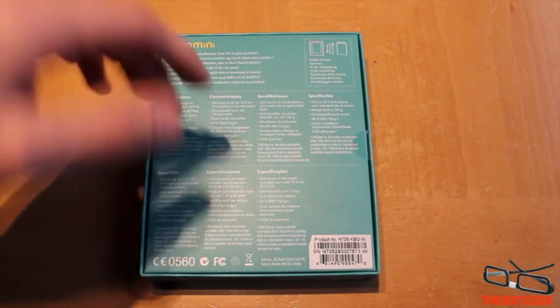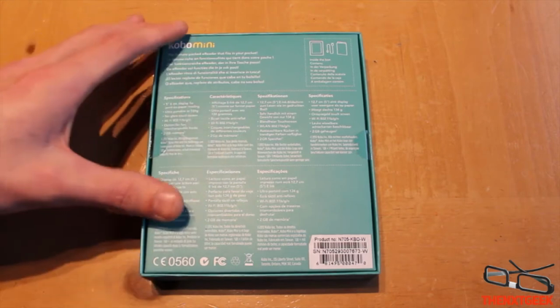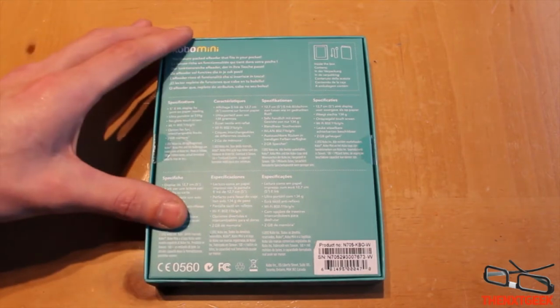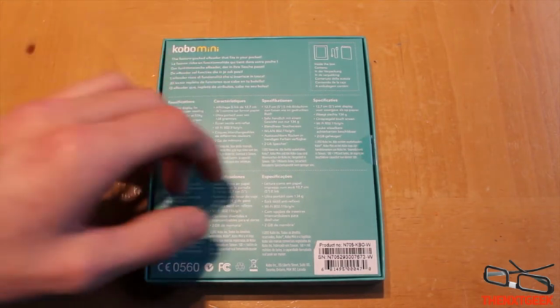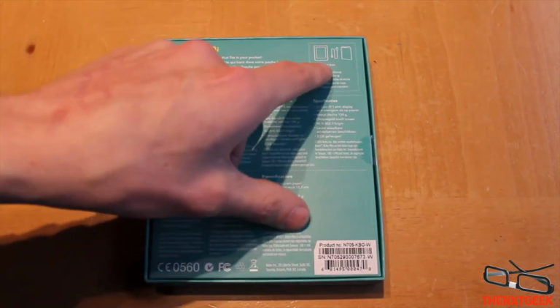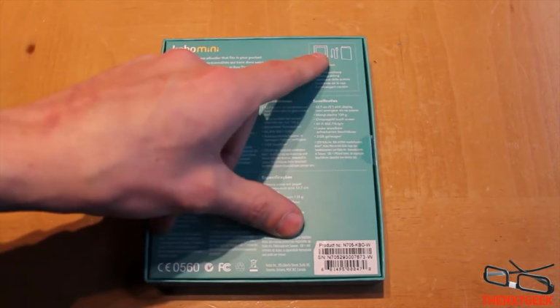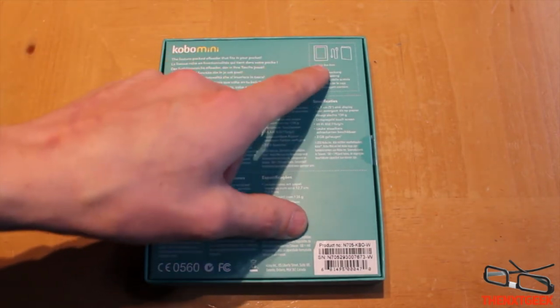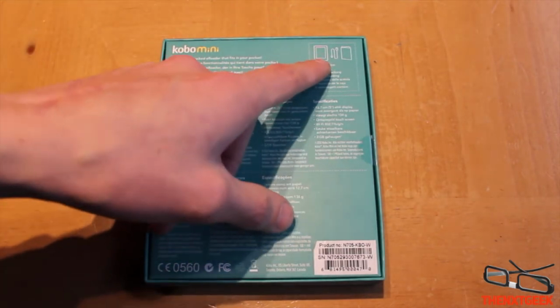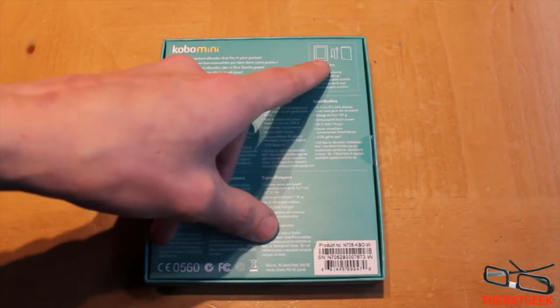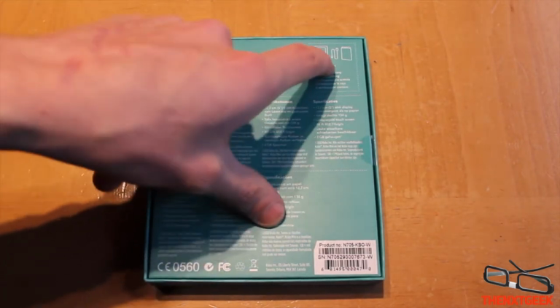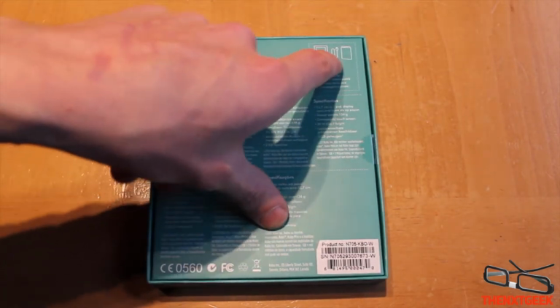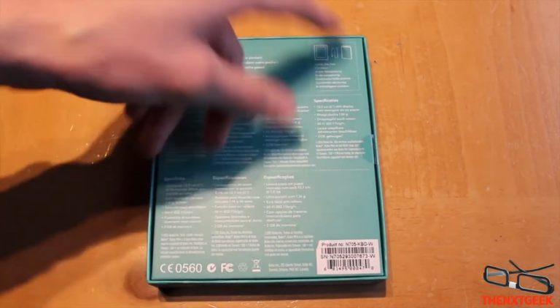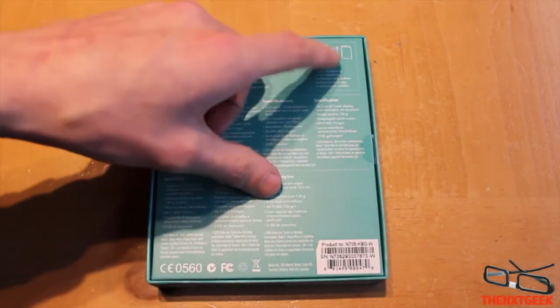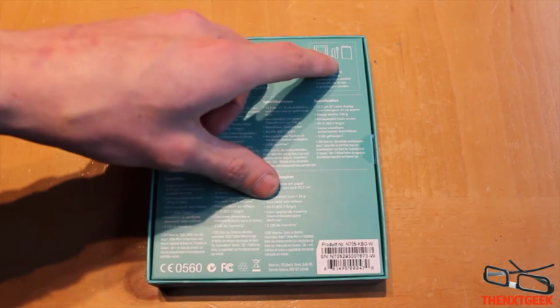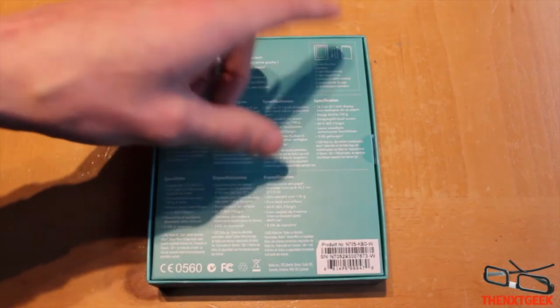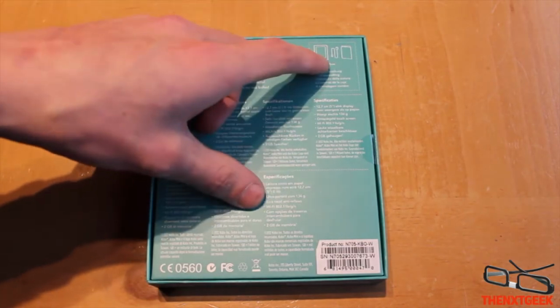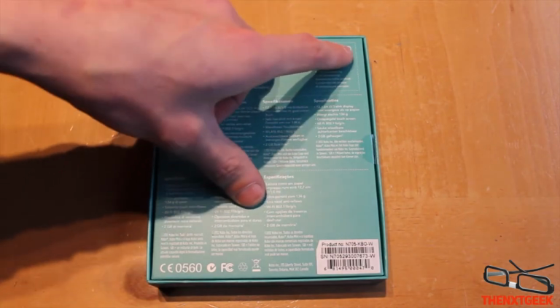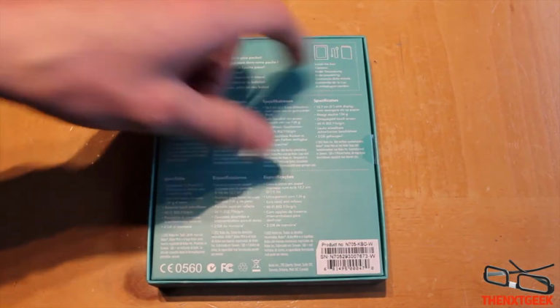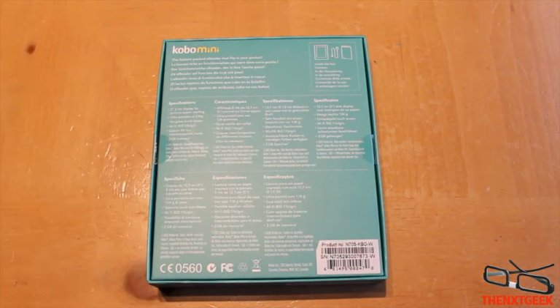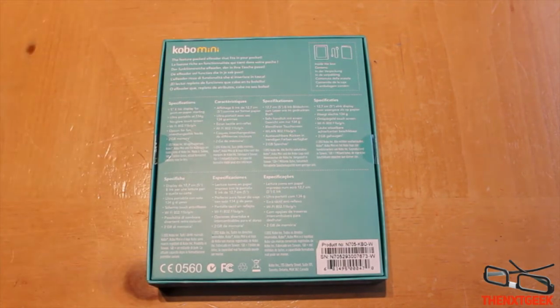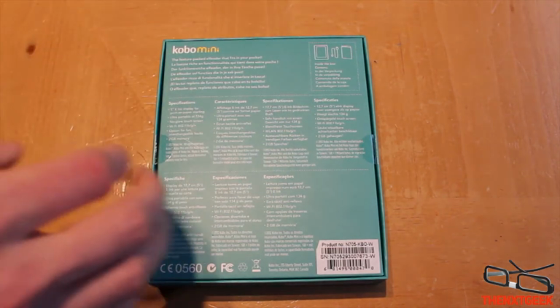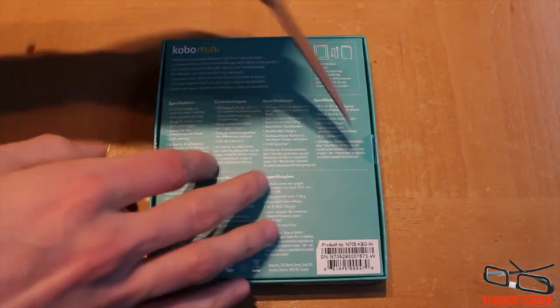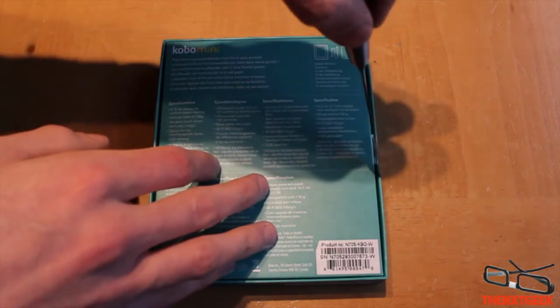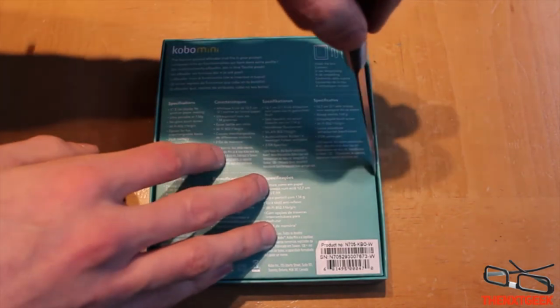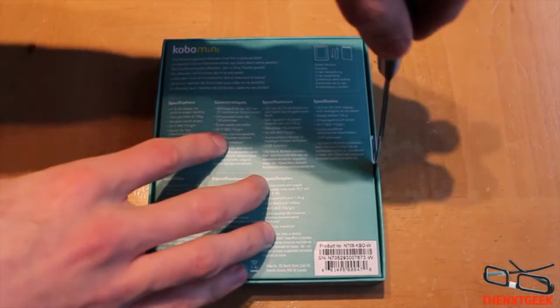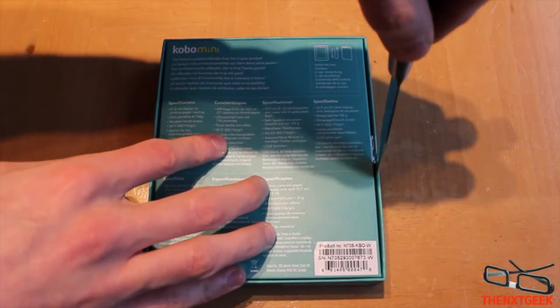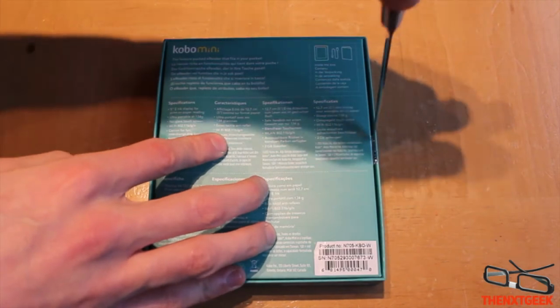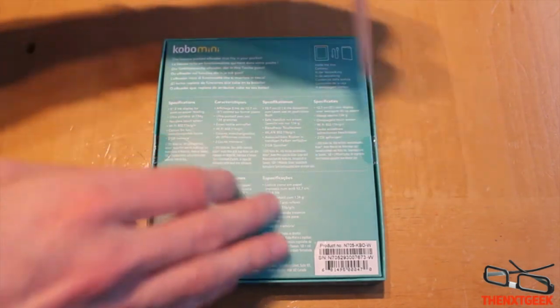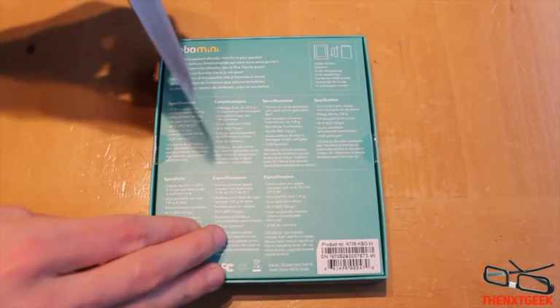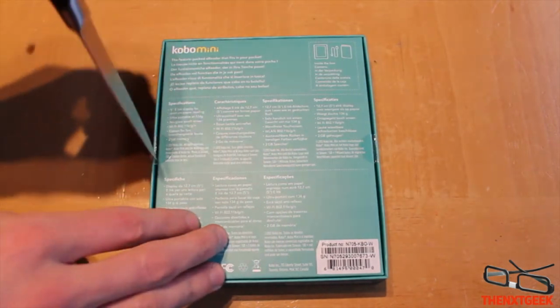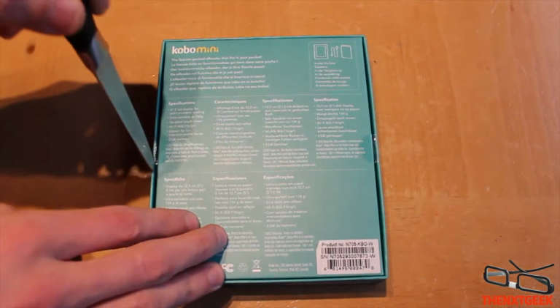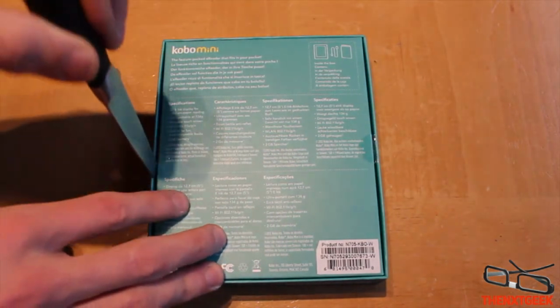On the back it says 'the feature-packed e-reader that fits in your pocket.' What you get in the box is the reader itself, the syncing and charging cable, and of course the manual.